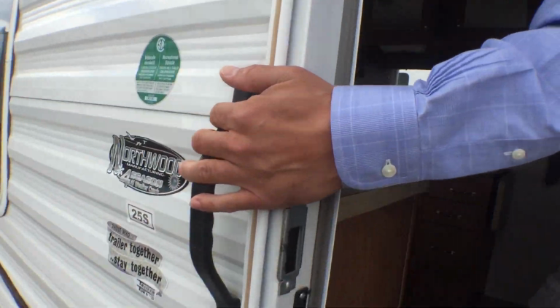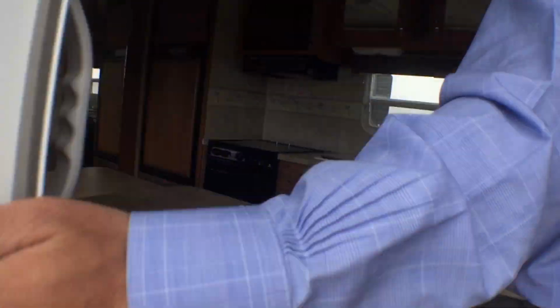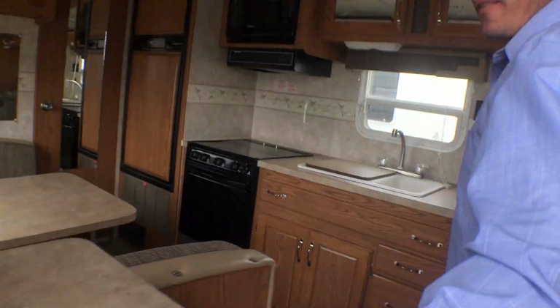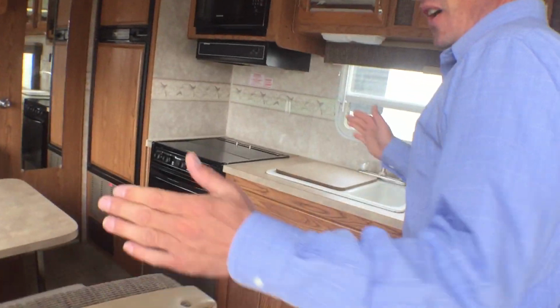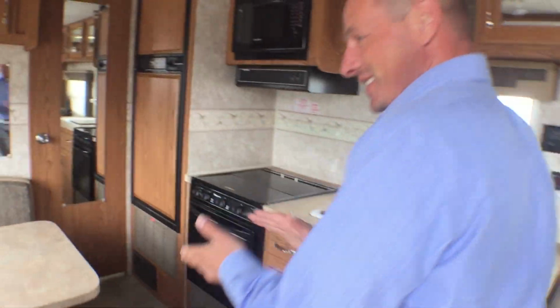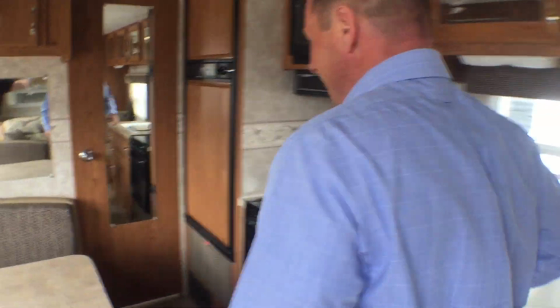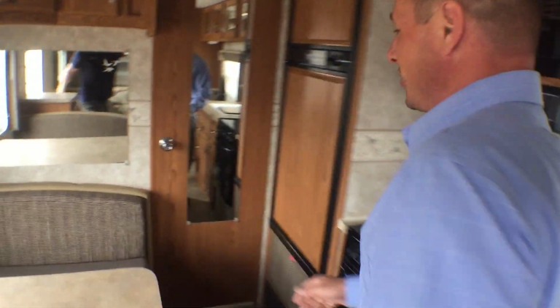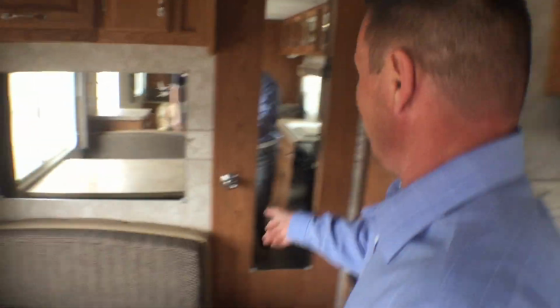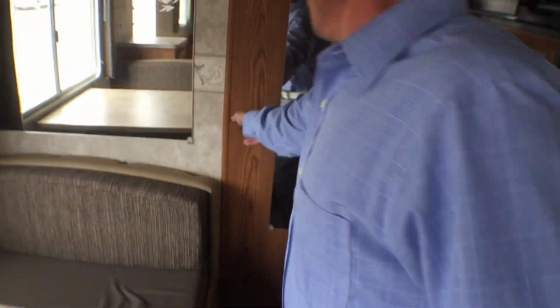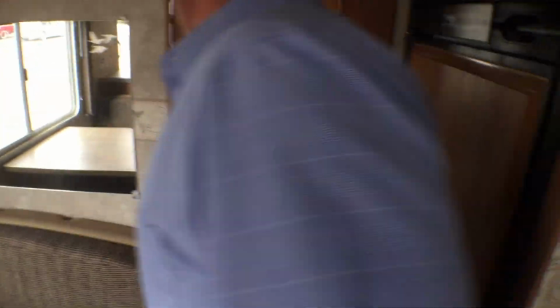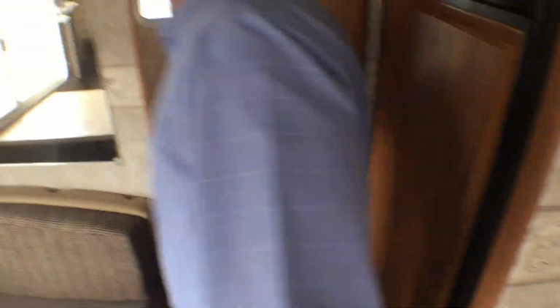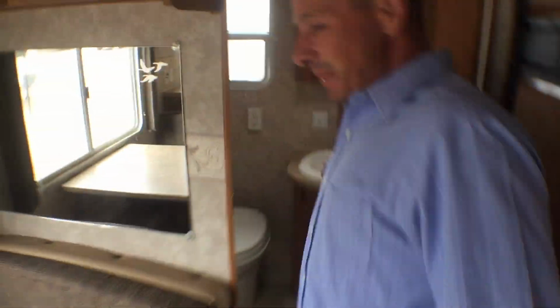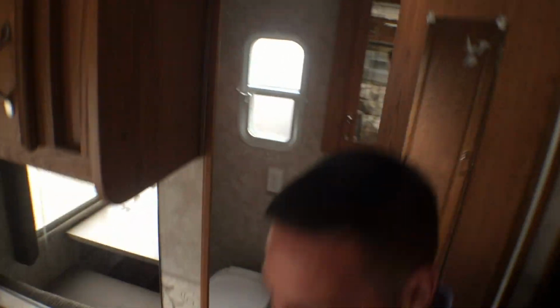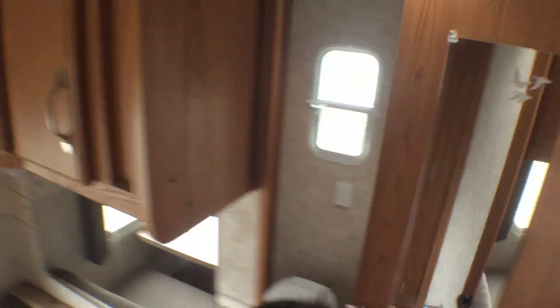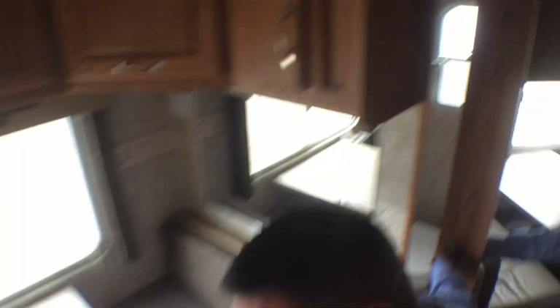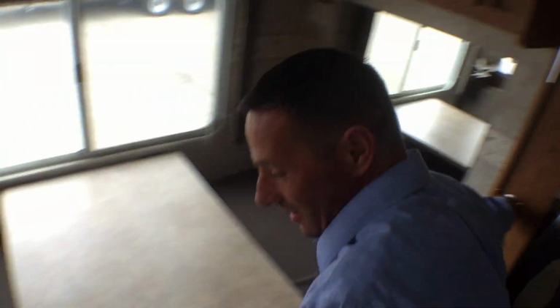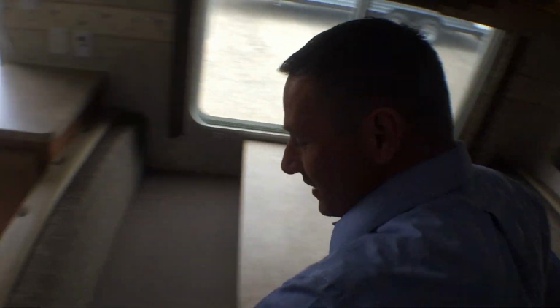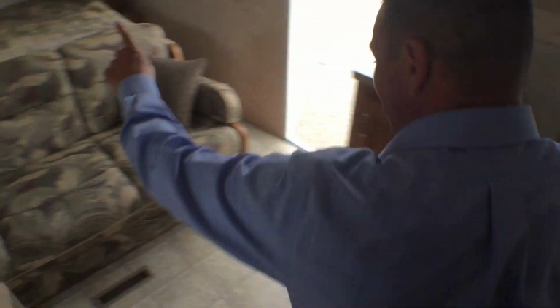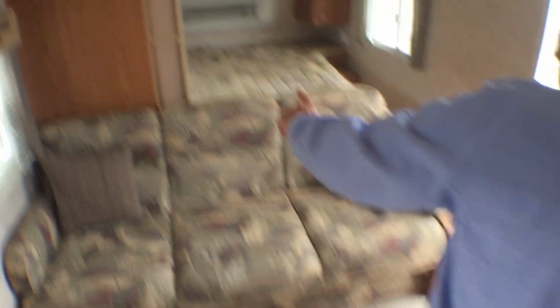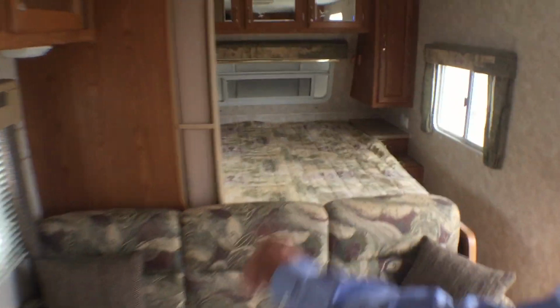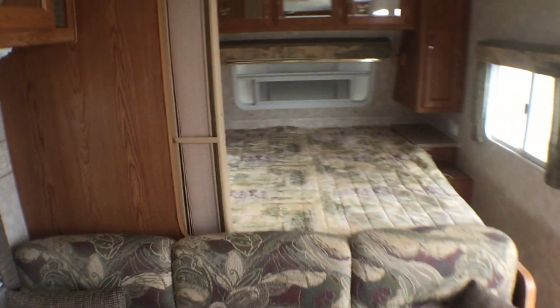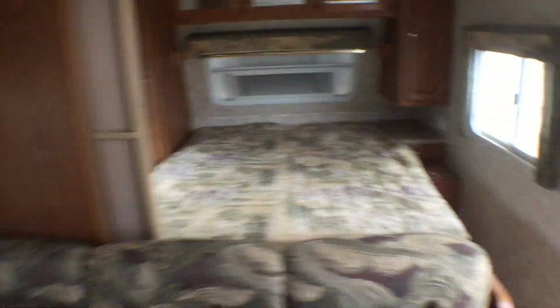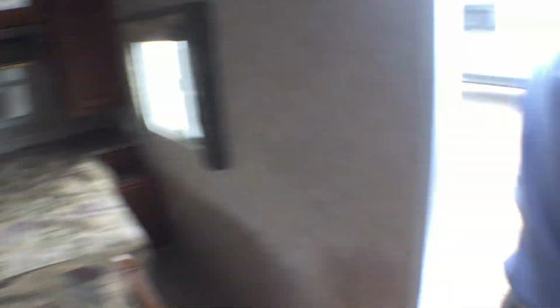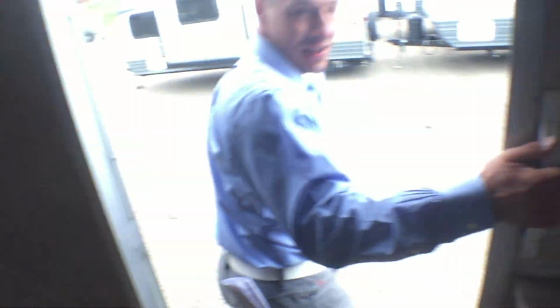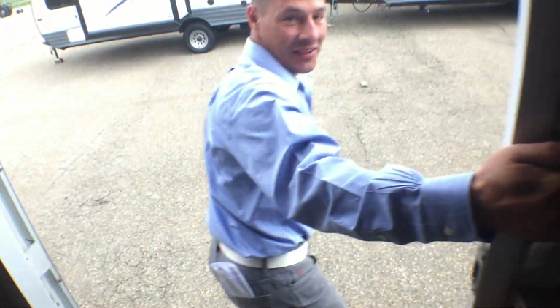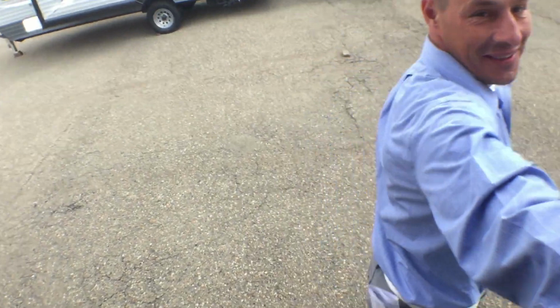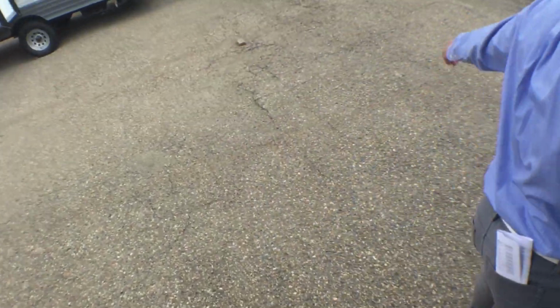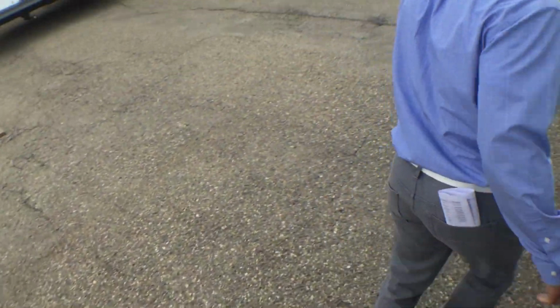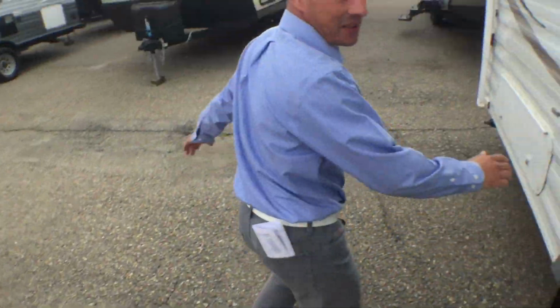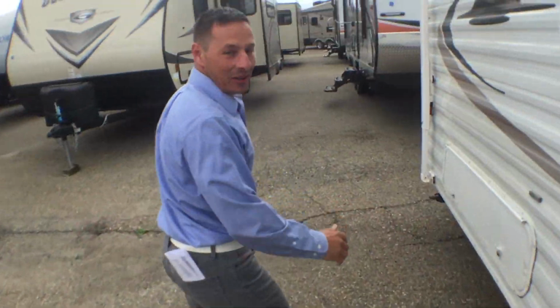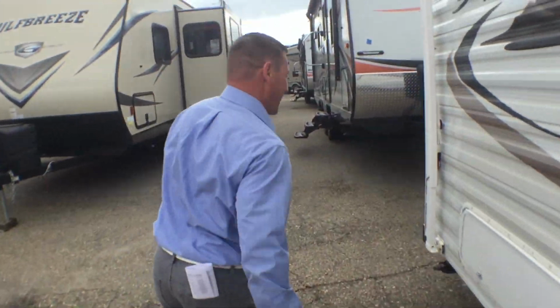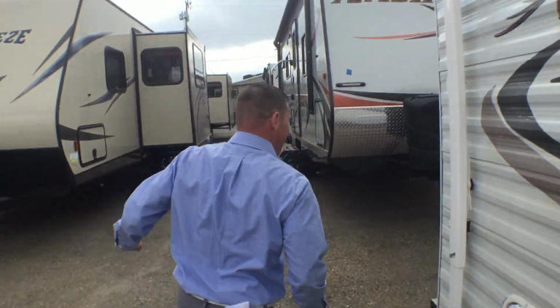Arctic Fox, Nash. Nice big bathroom in here. Nice big front queen. These will all be online so you can take a little slower look at them.